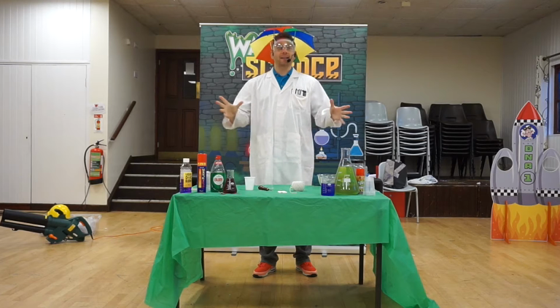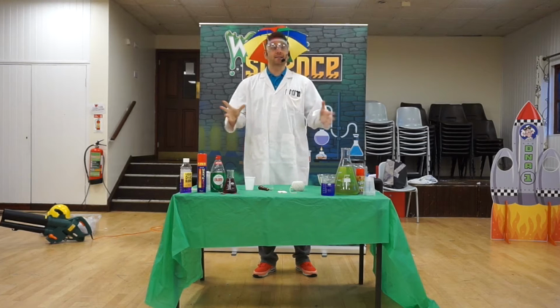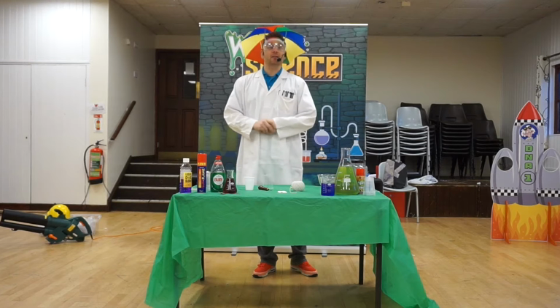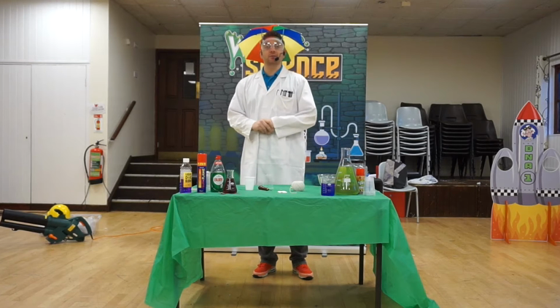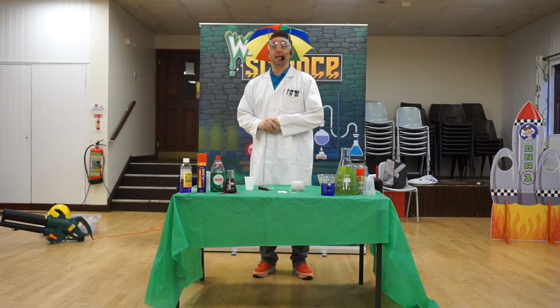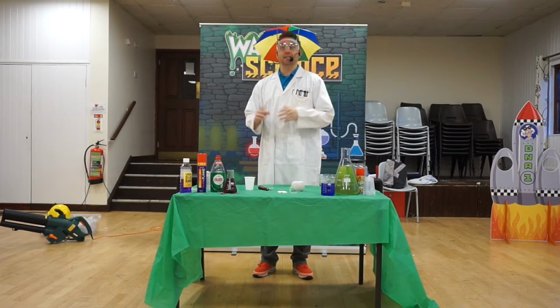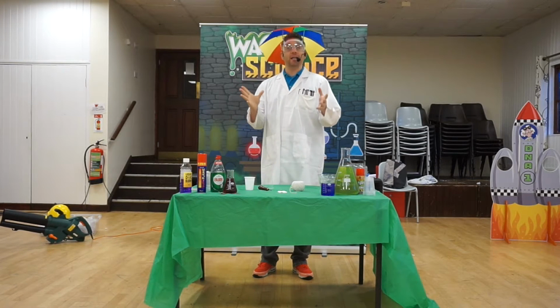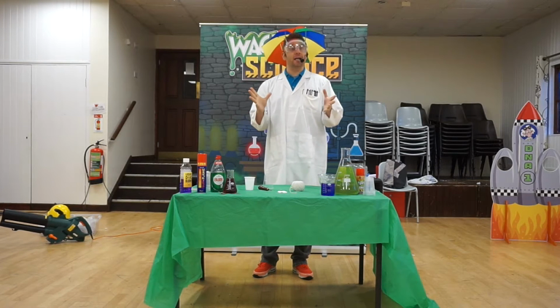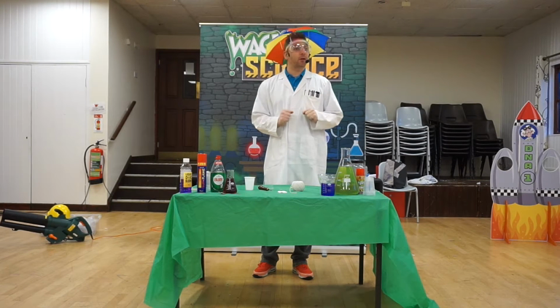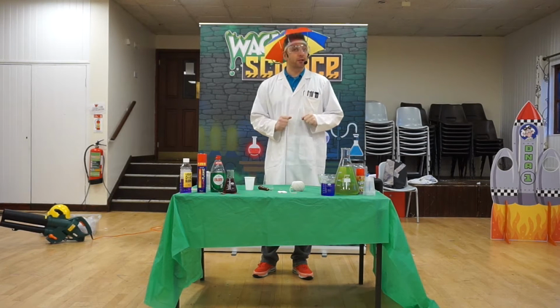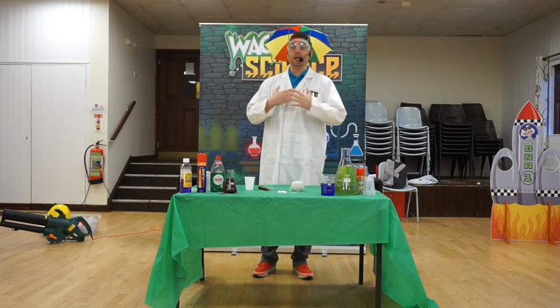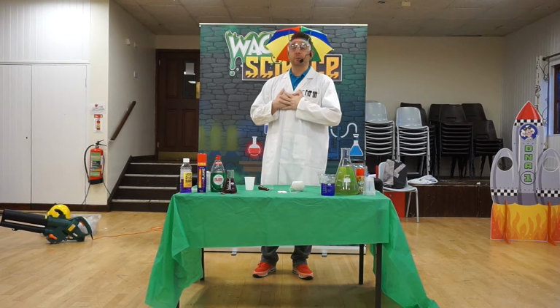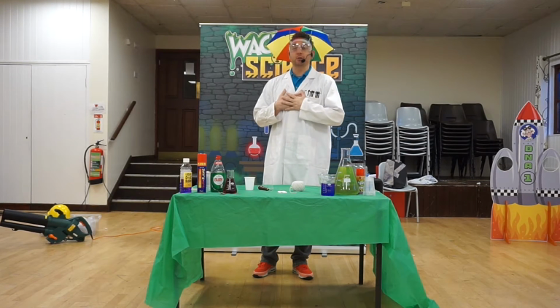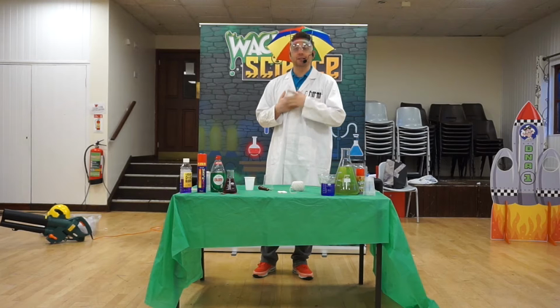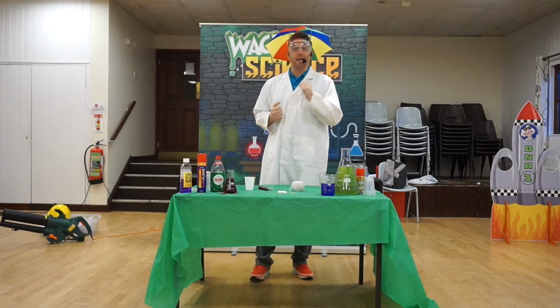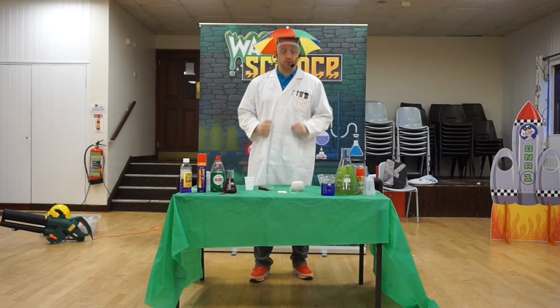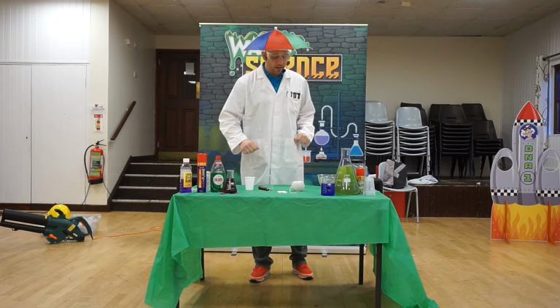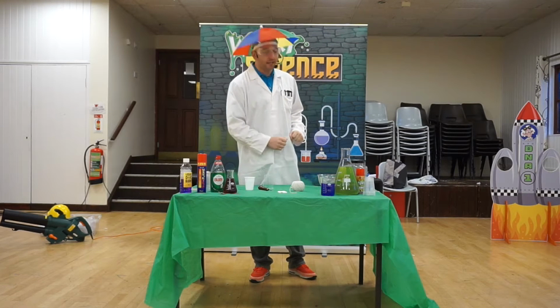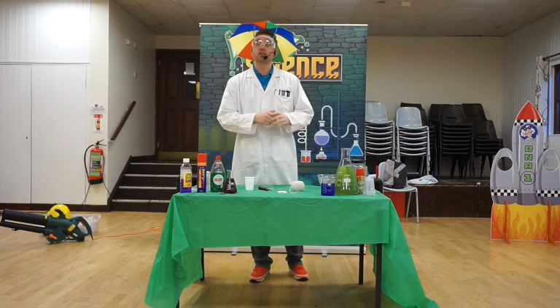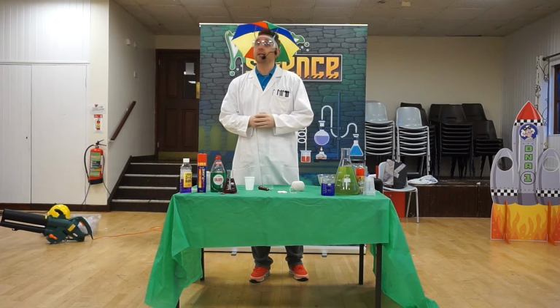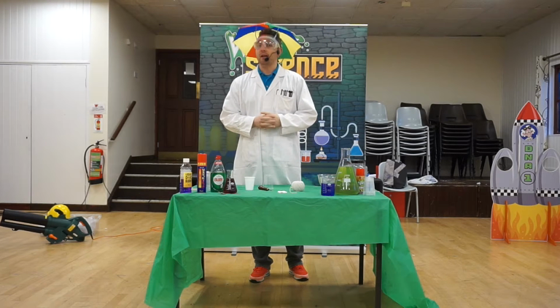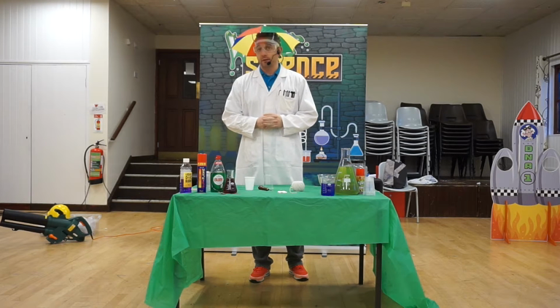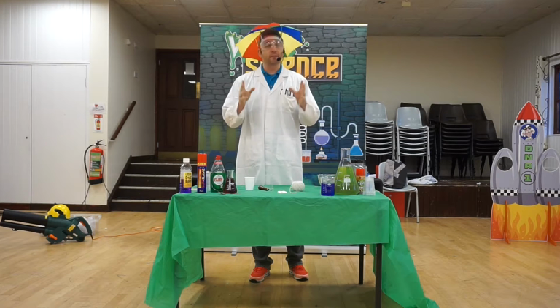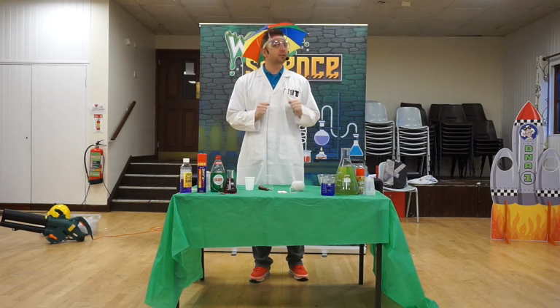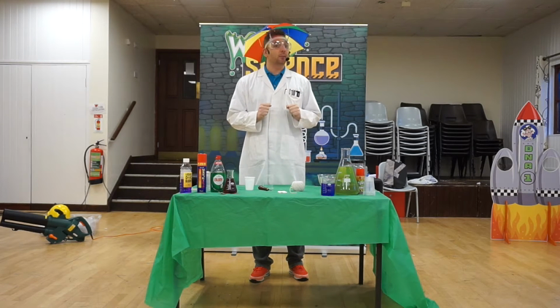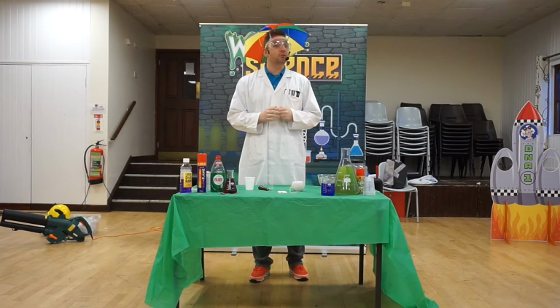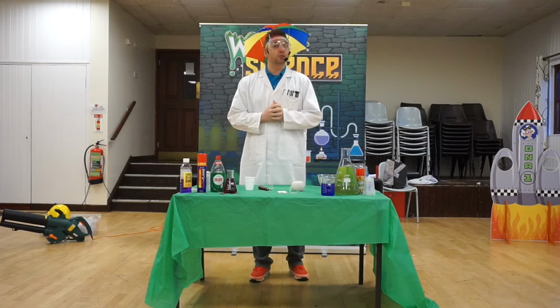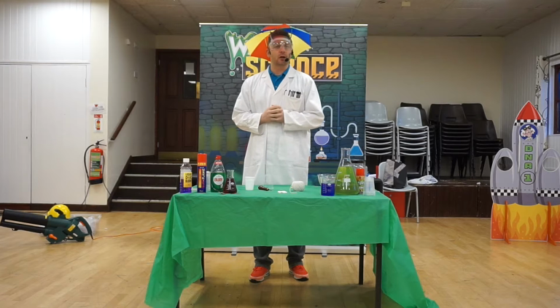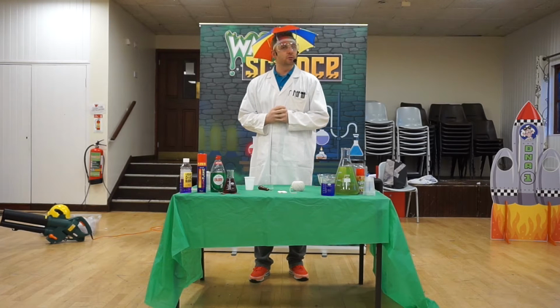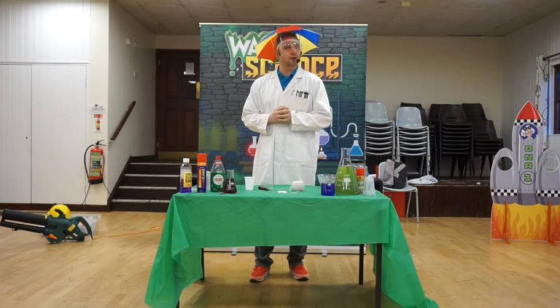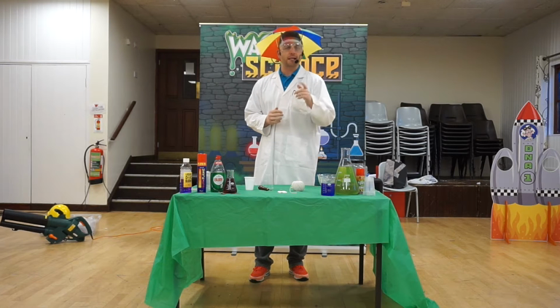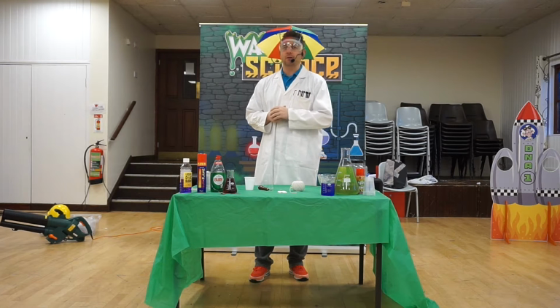Hi kids, welcome to DNA's Wacky Science Laboratory. My name is Professor Neutron and today I'm going to show you how to make chicken in a cup. But before we start, I'm going to introduce you to our two stars of DNA Towers.